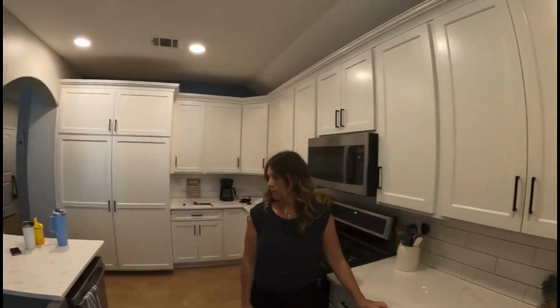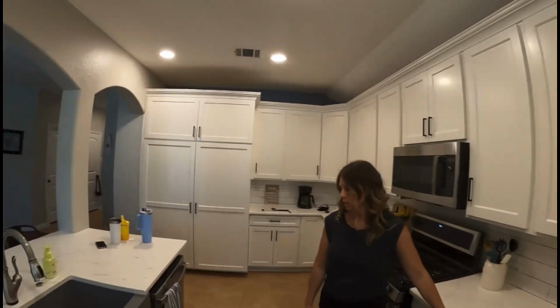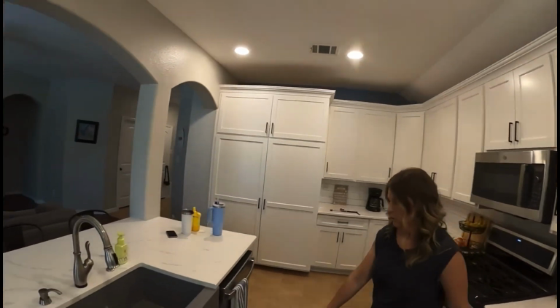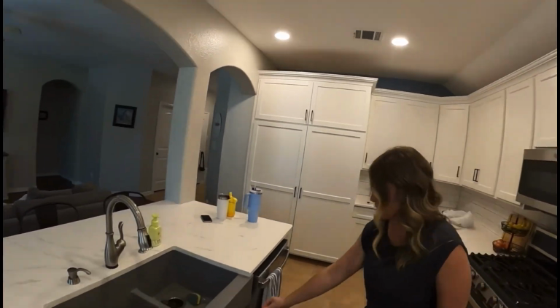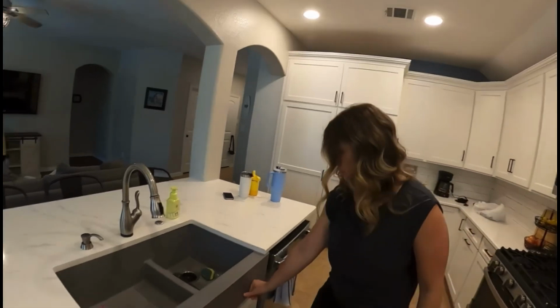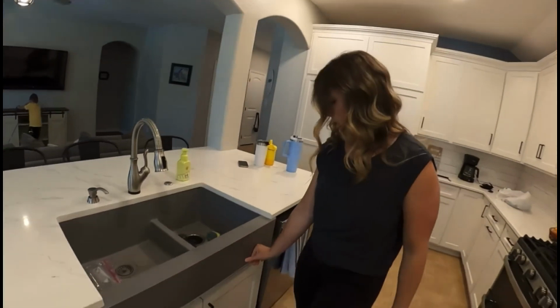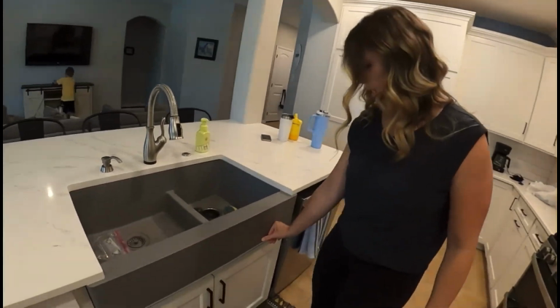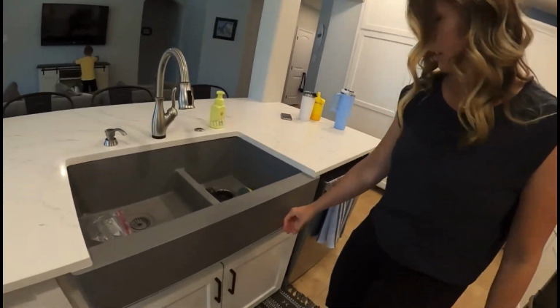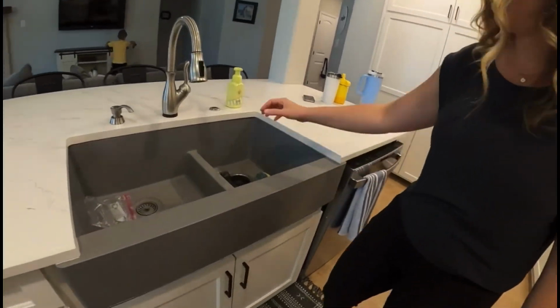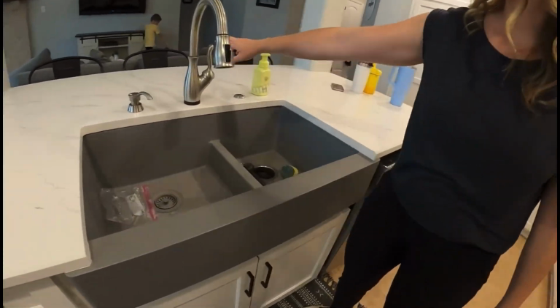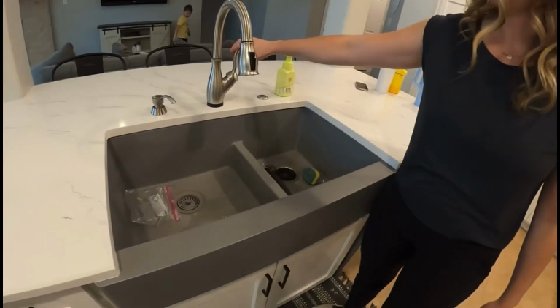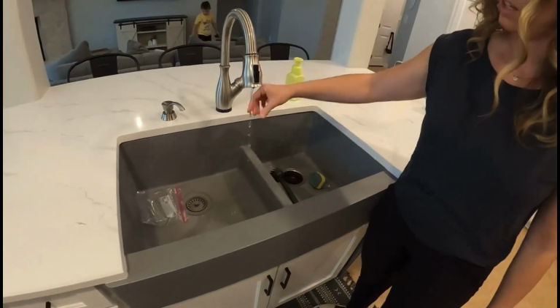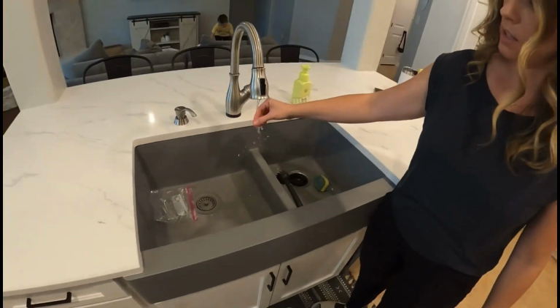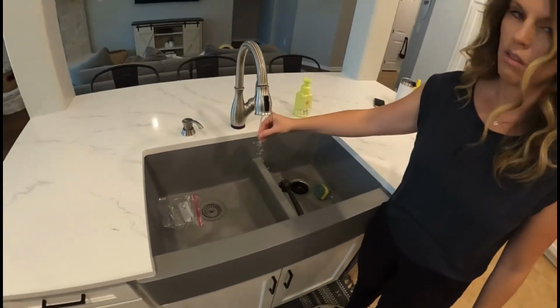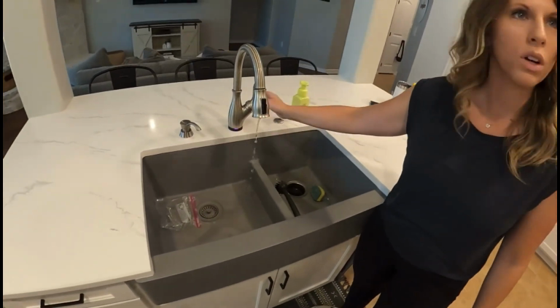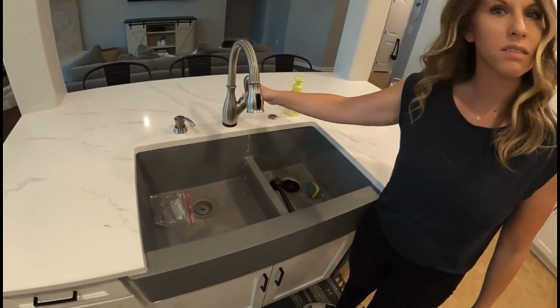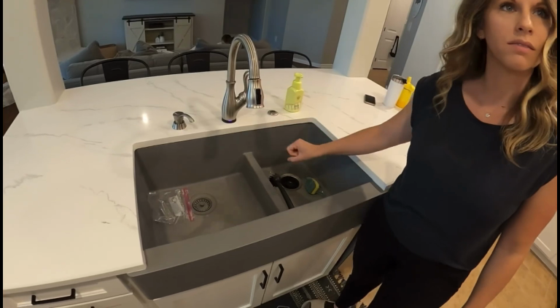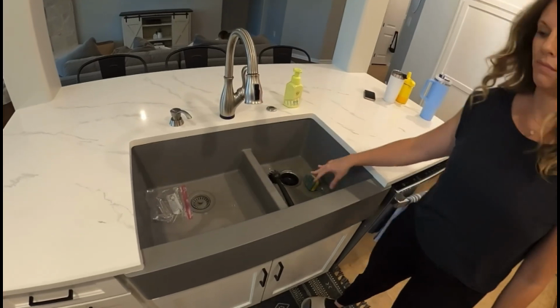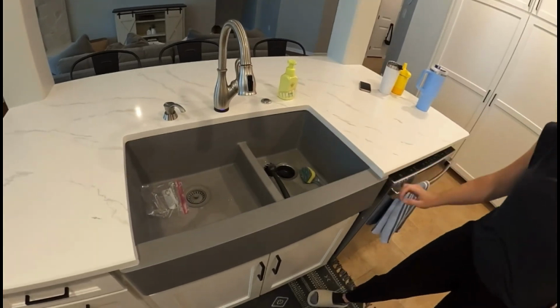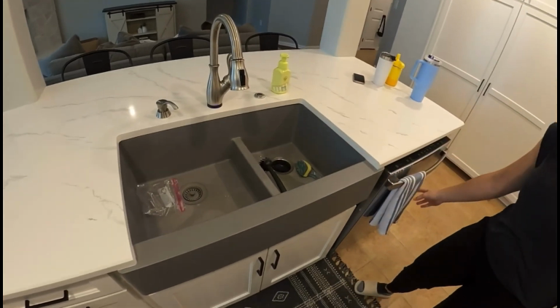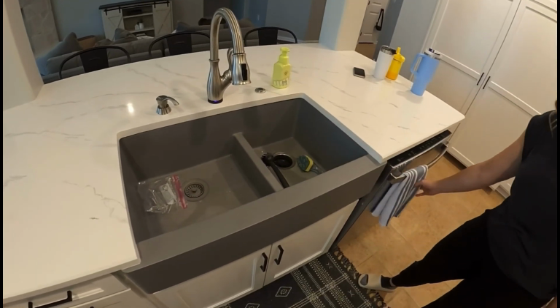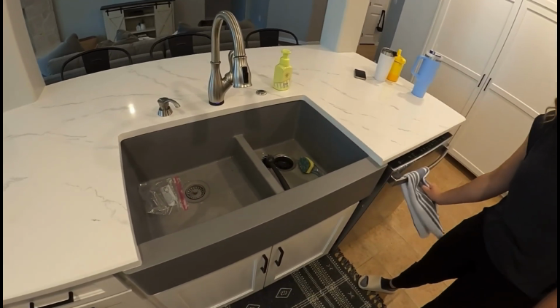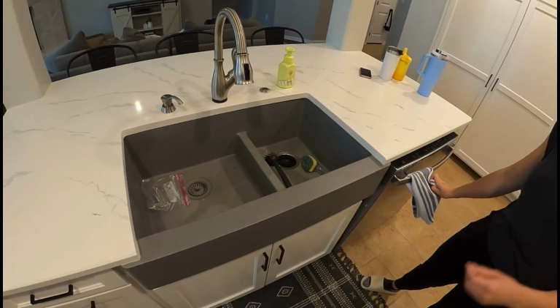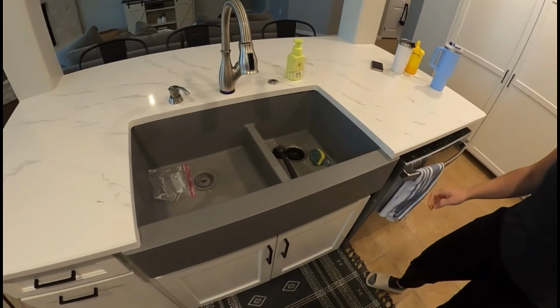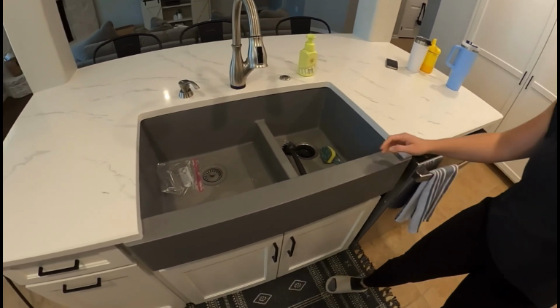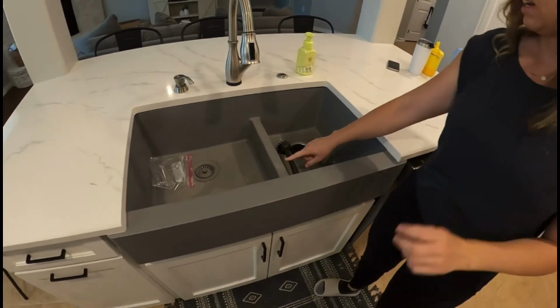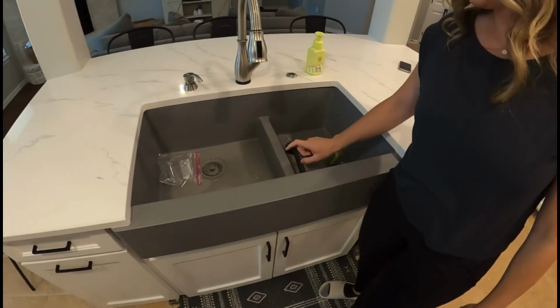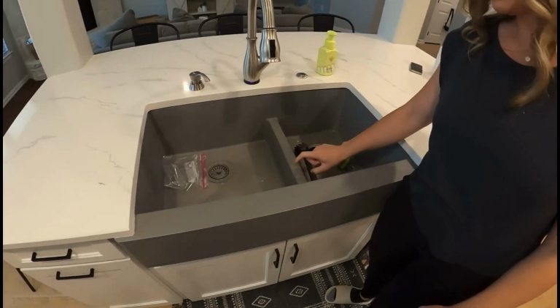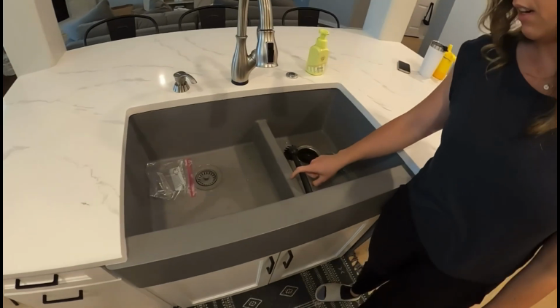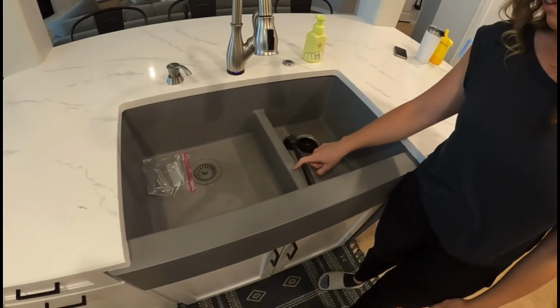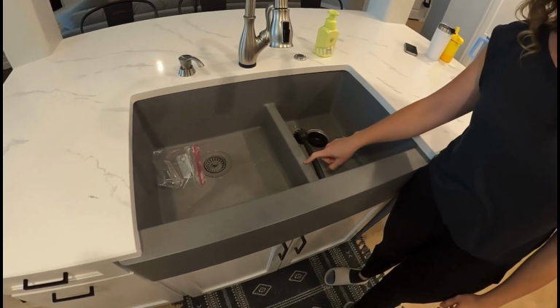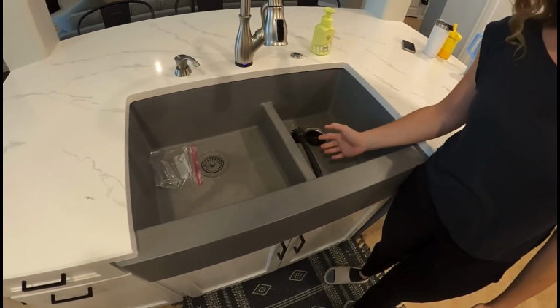One thing I don't really love is this sink. It's a quartz farmhouse sink and it has this weird divider in the middle.